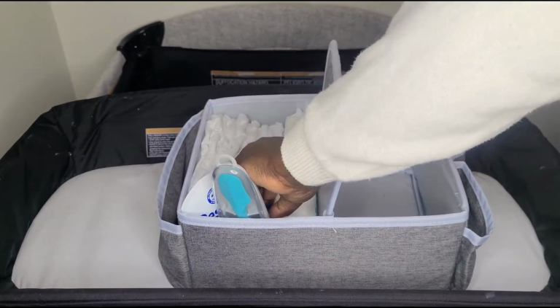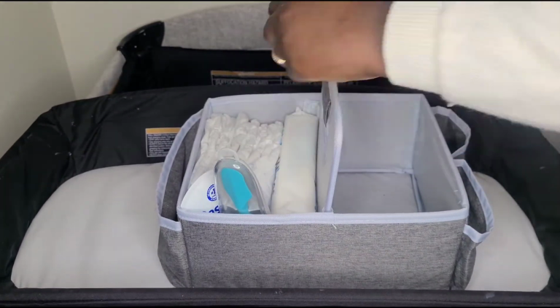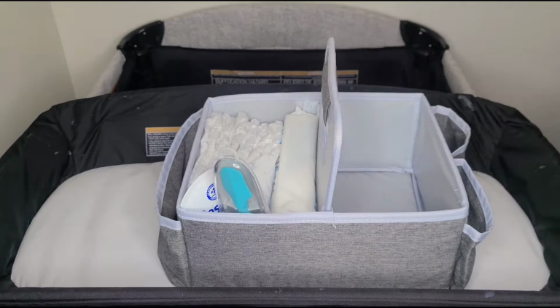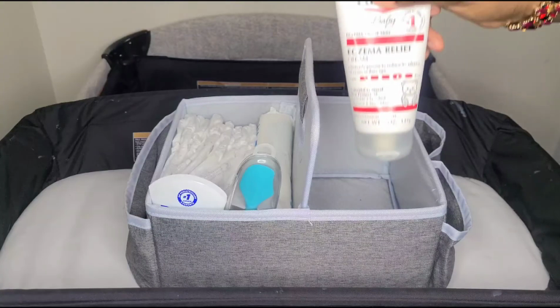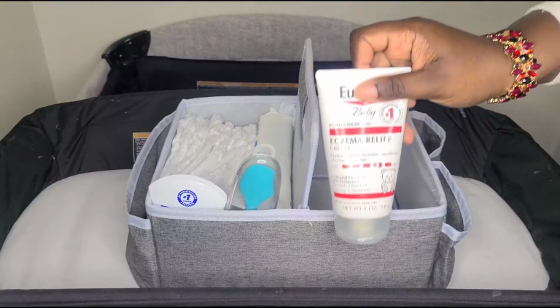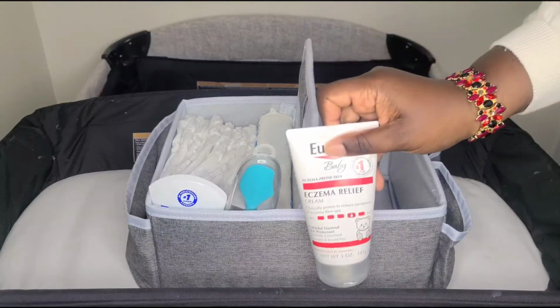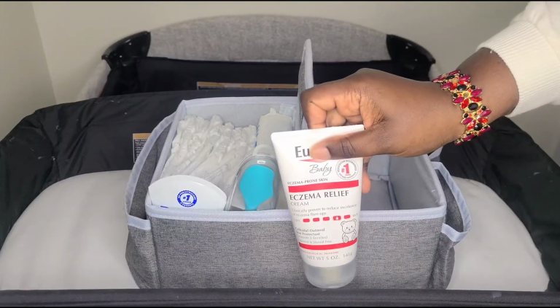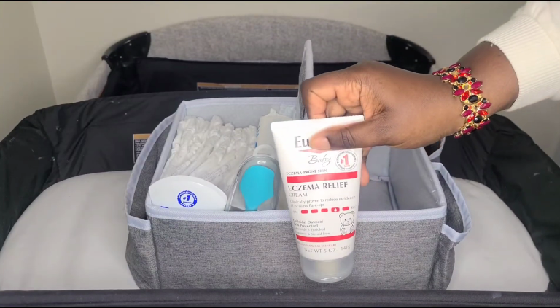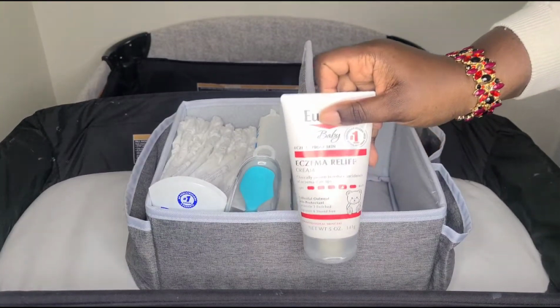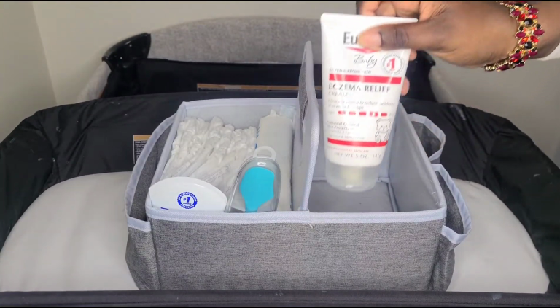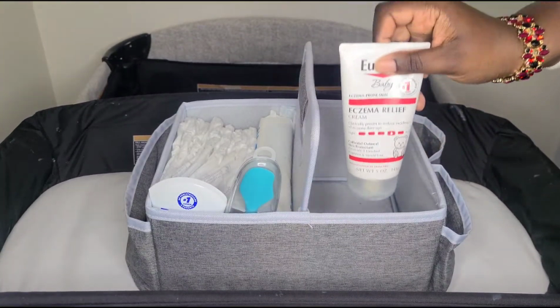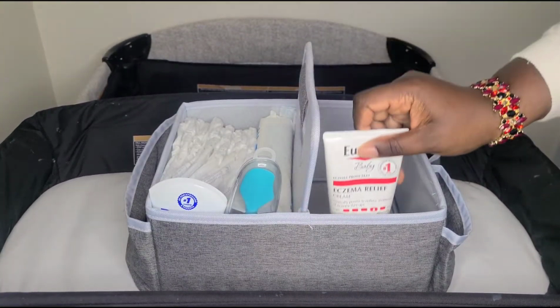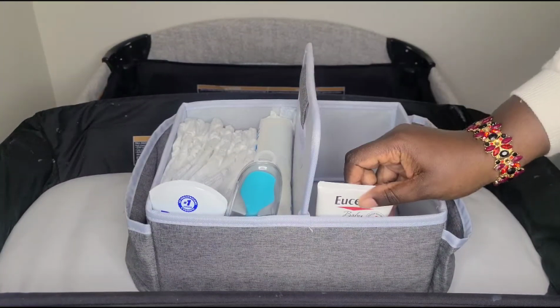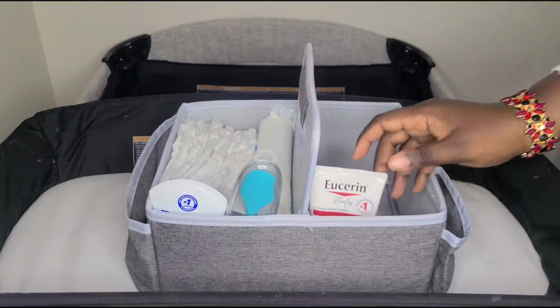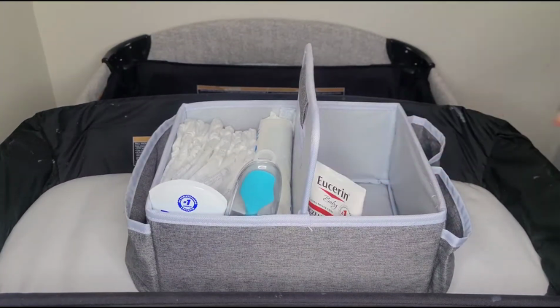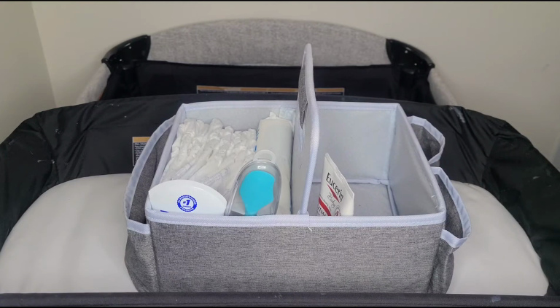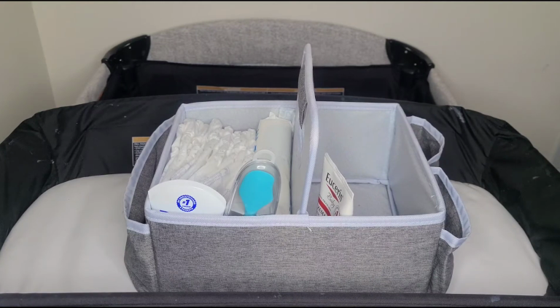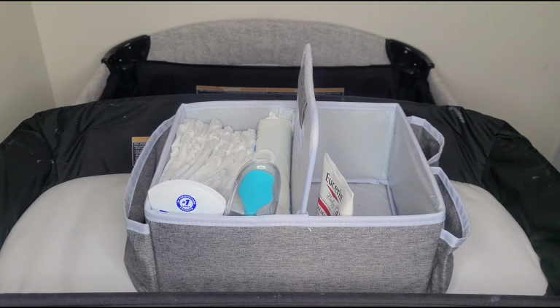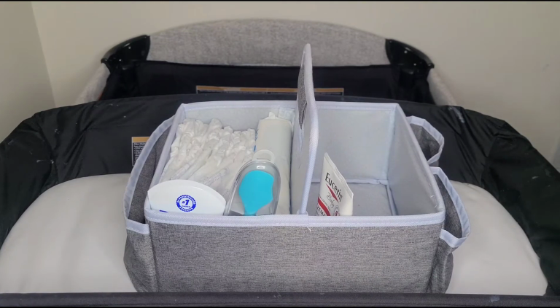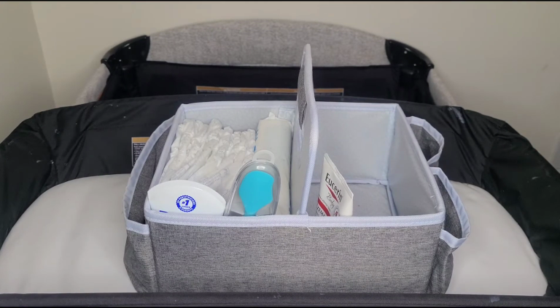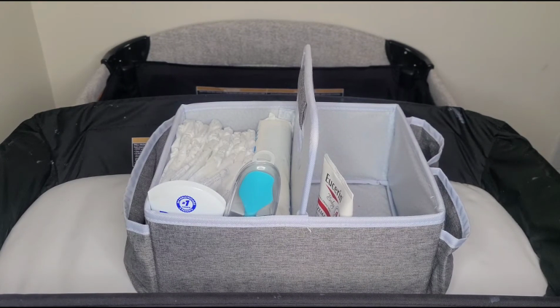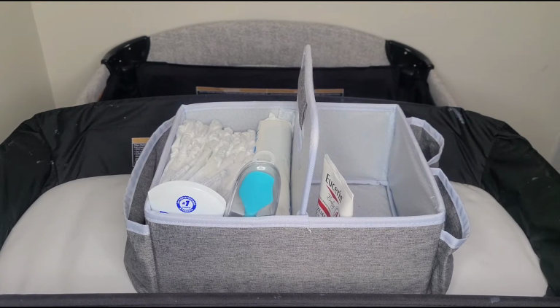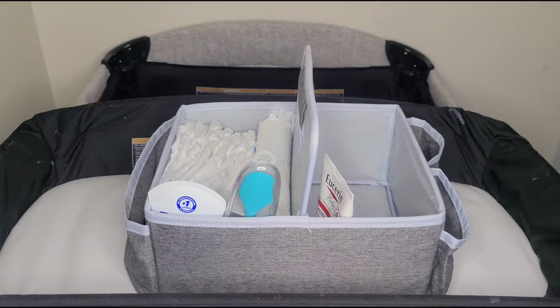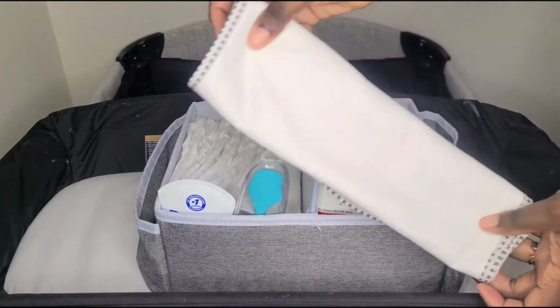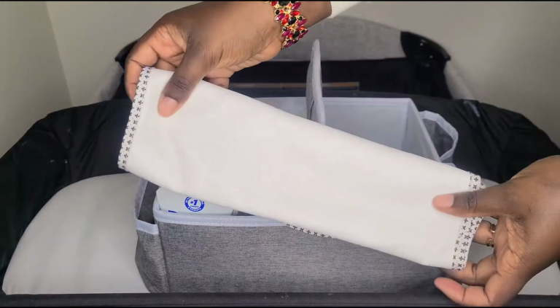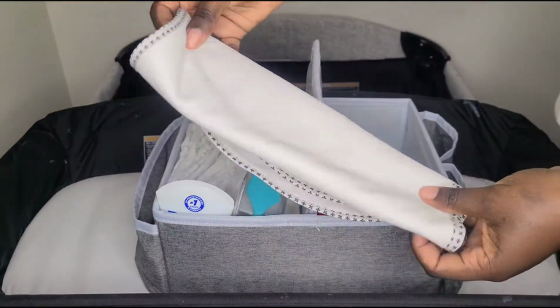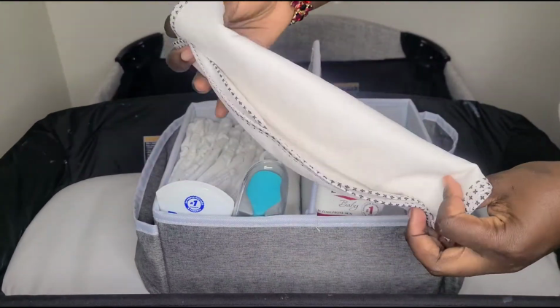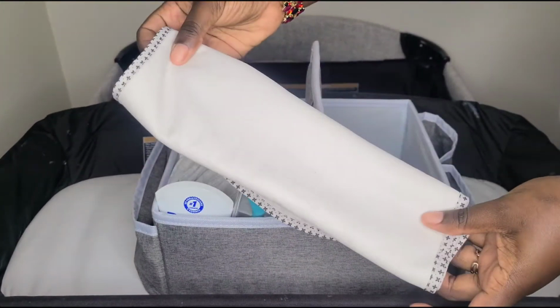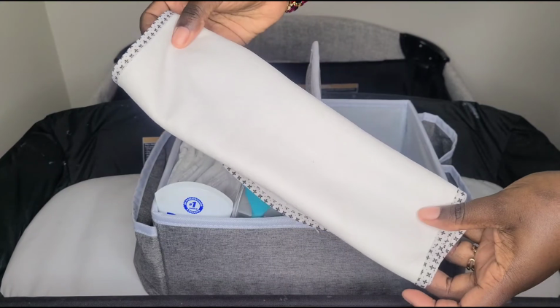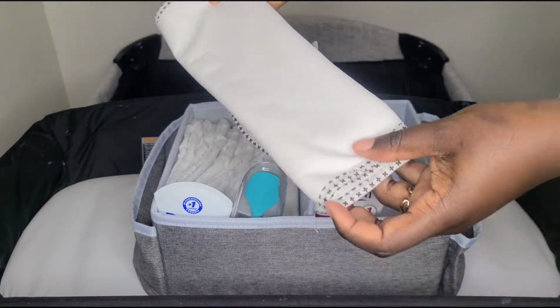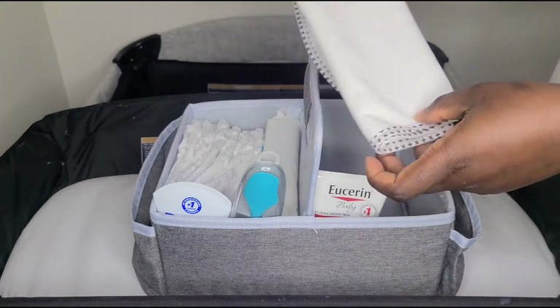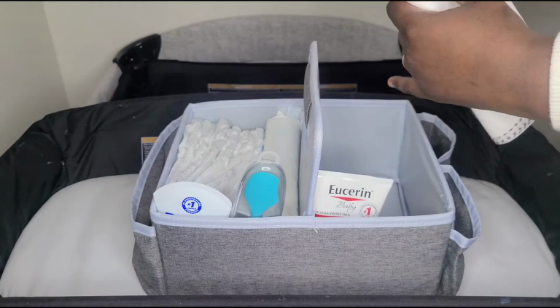I'm also going to use some lotion — I like to keep lotion in there so that I can hydrate her skin throughout the day. And this is my changing pad.